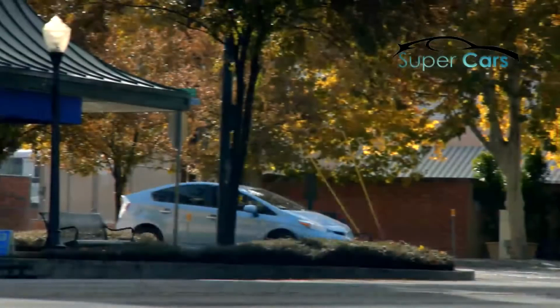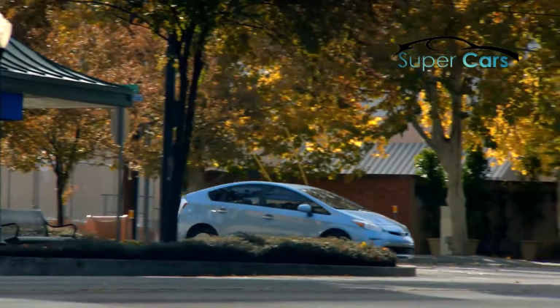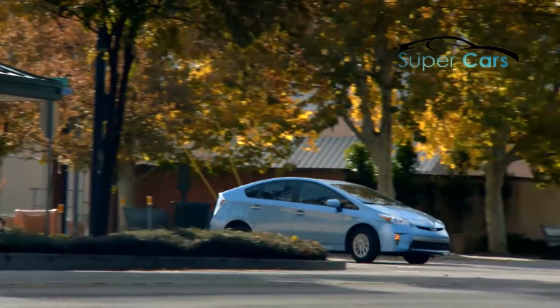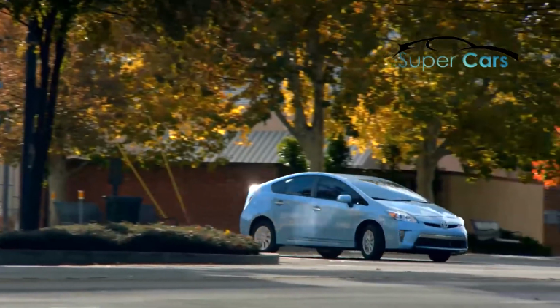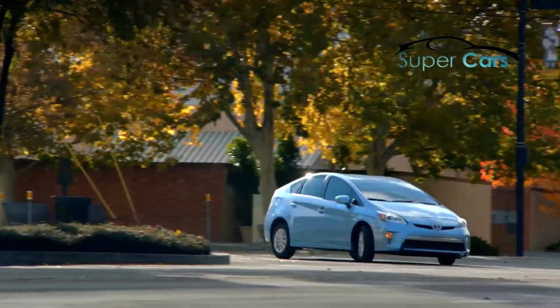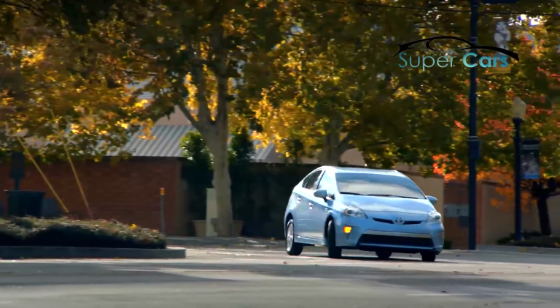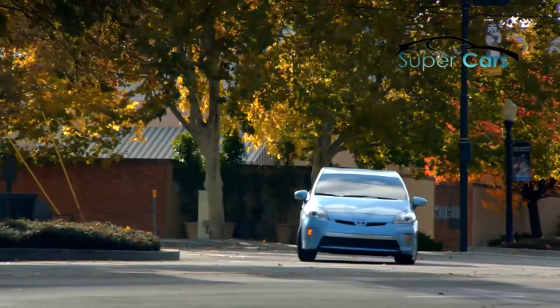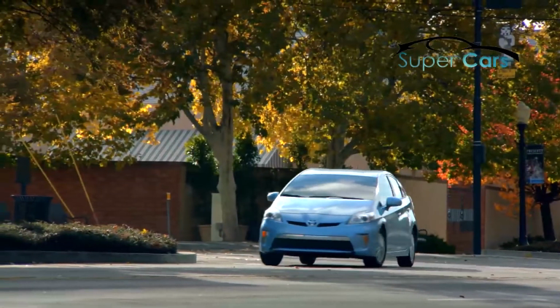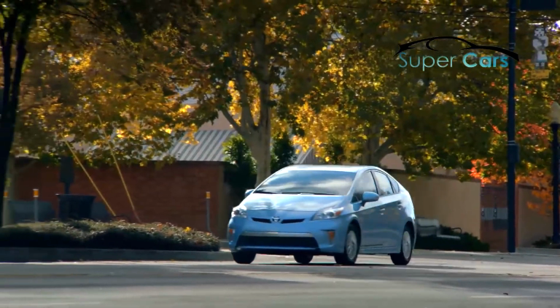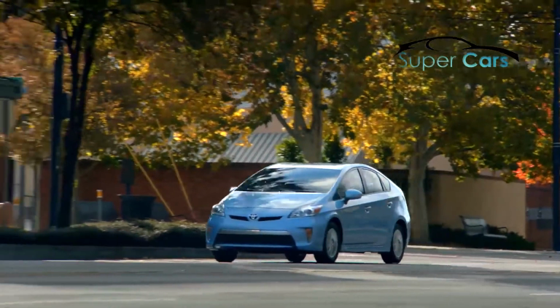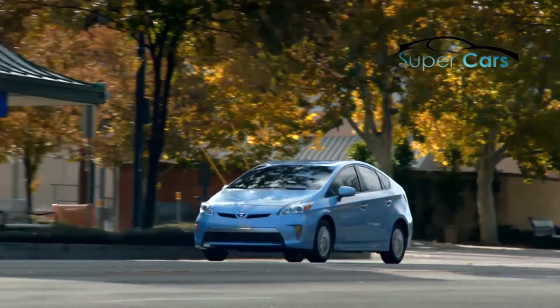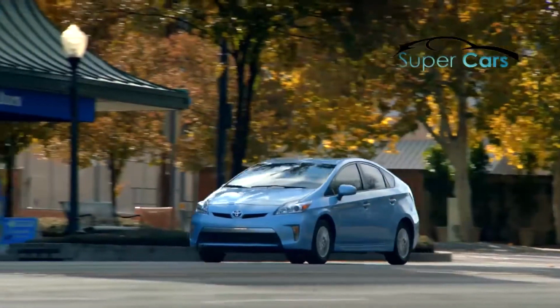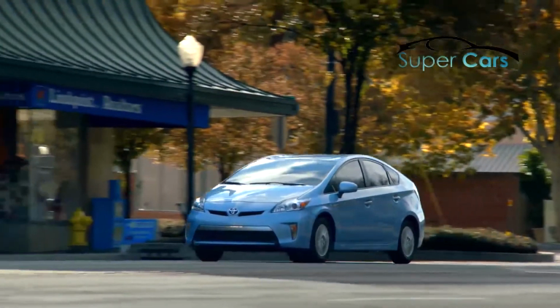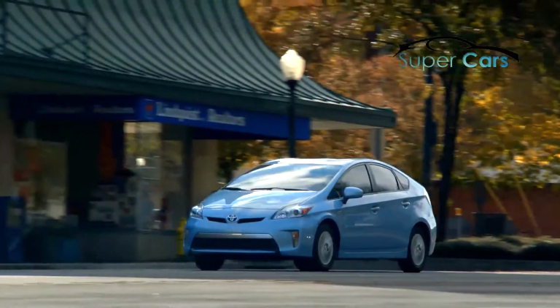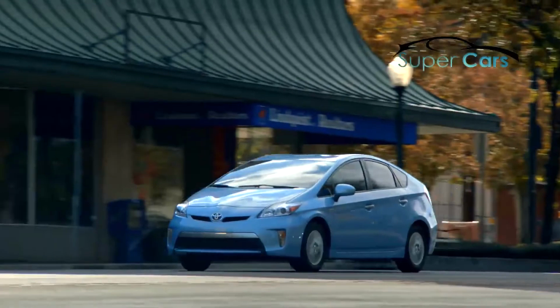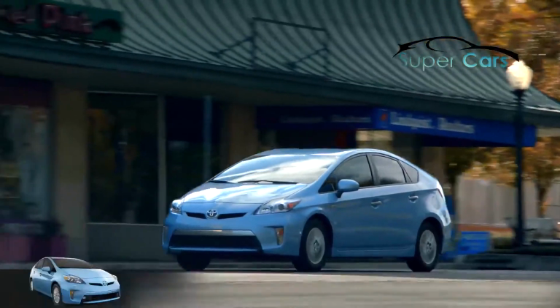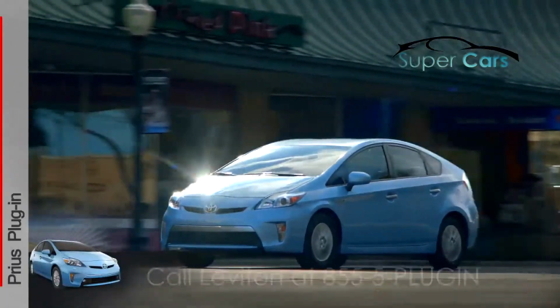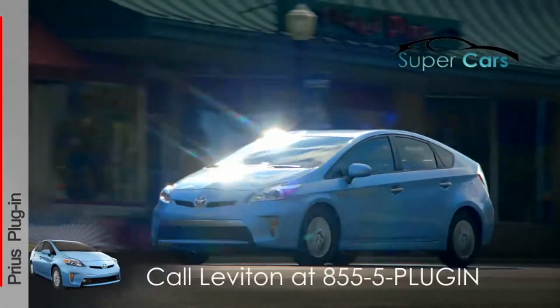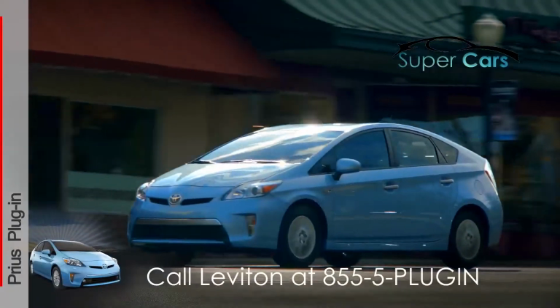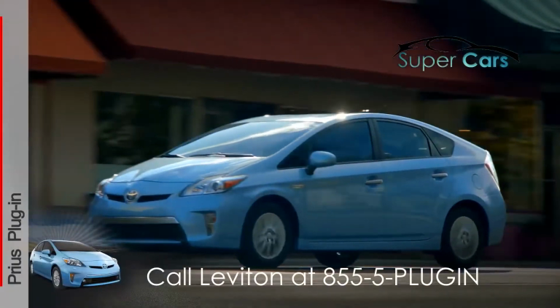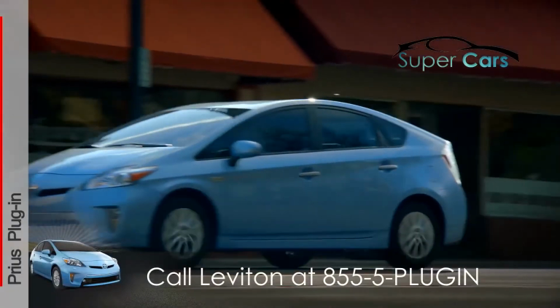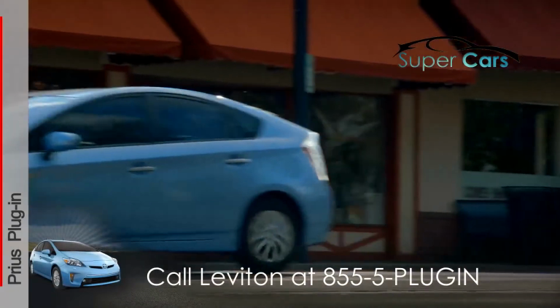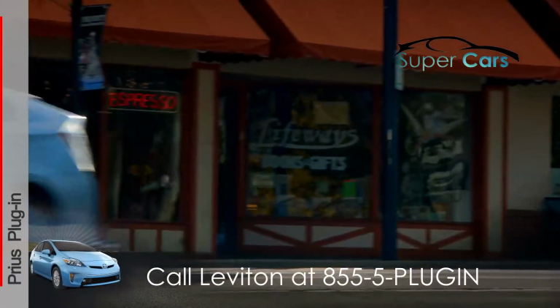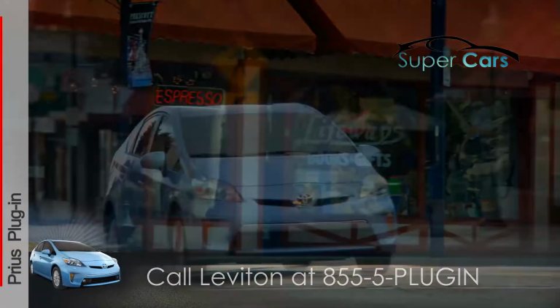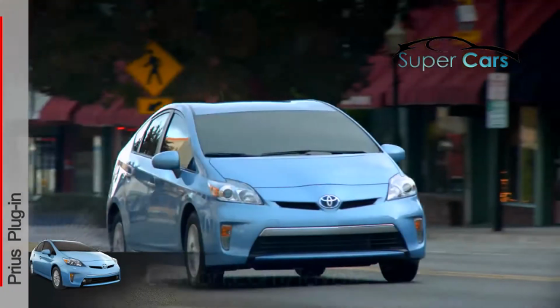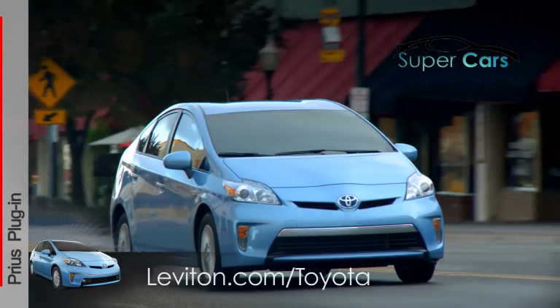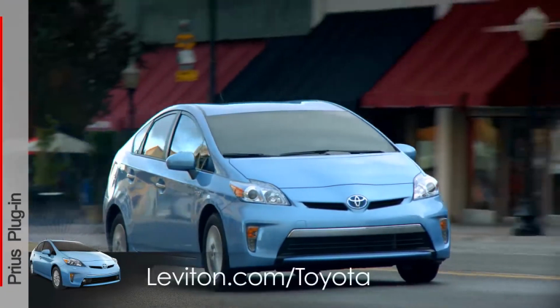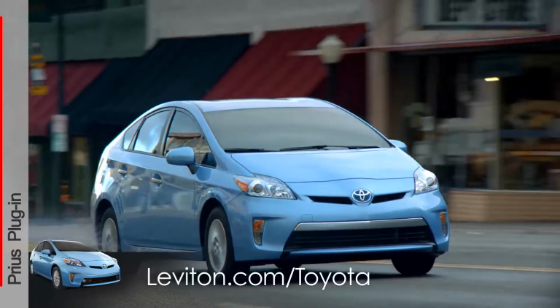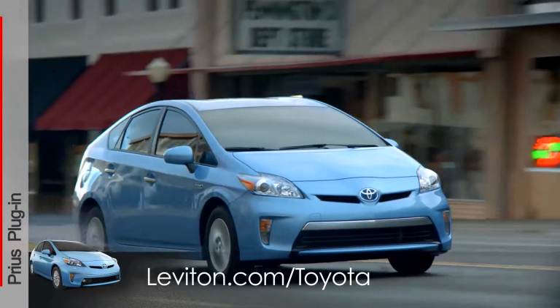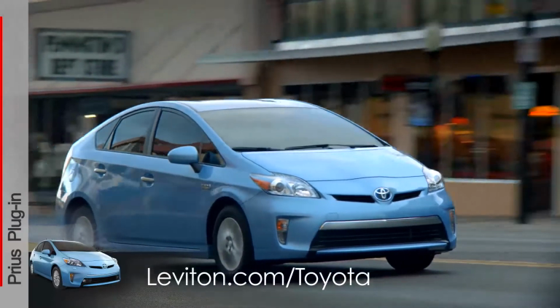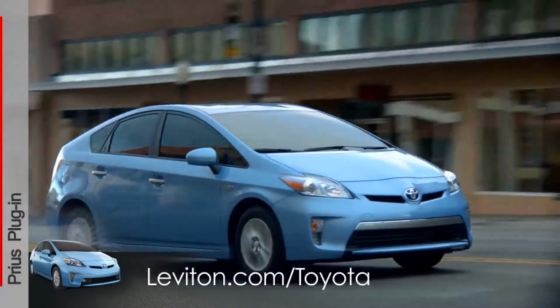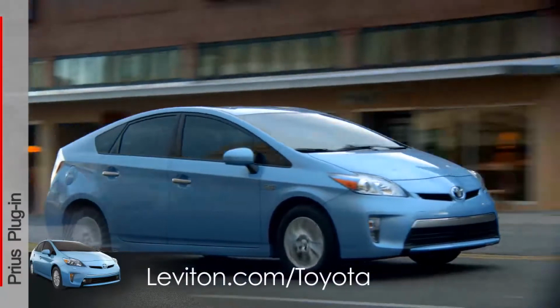If you have any questions about preparing your home or office for charging, contact Toyota's charging partner, Leviton, at 855-5PLUGIN or leviton.com/Toyota.